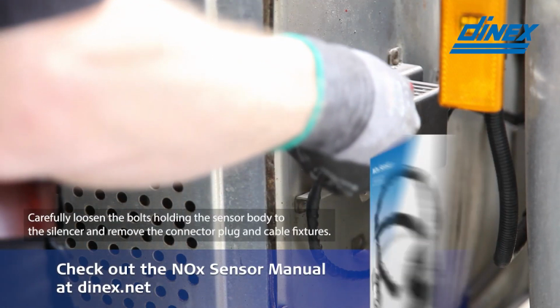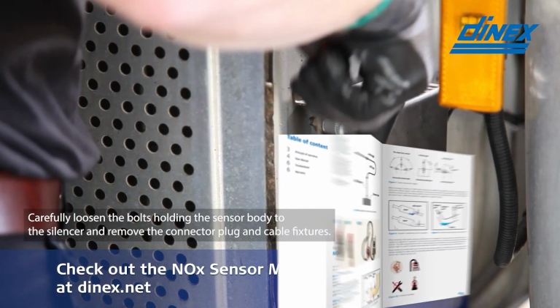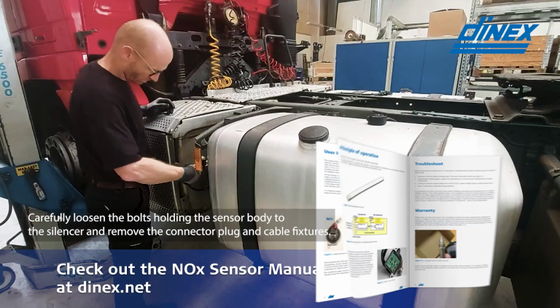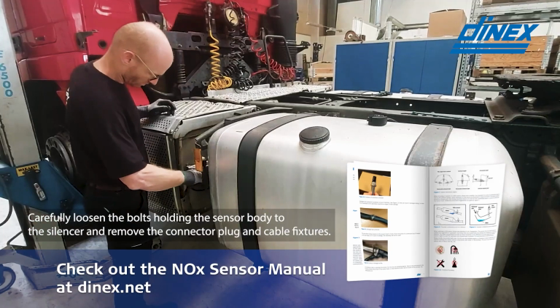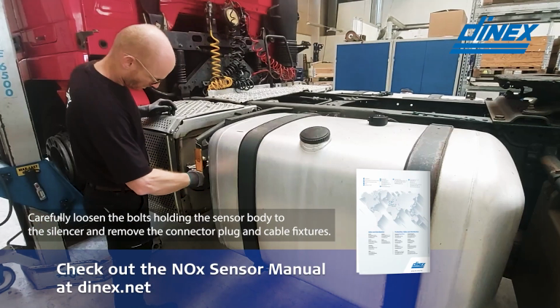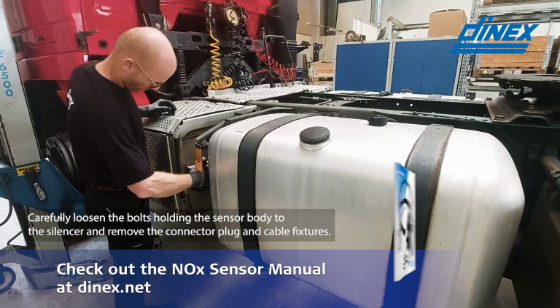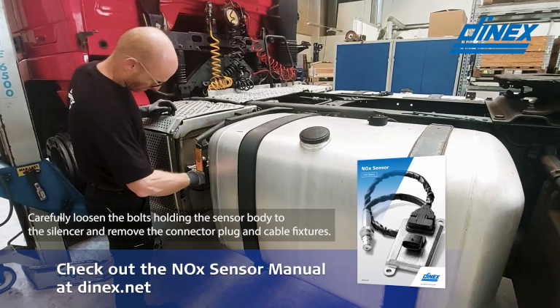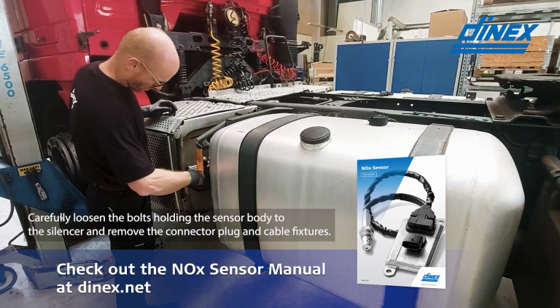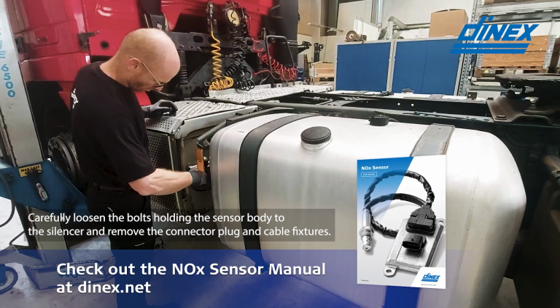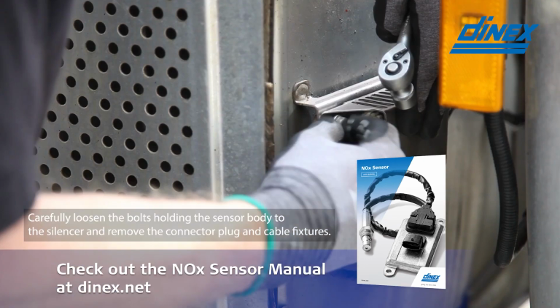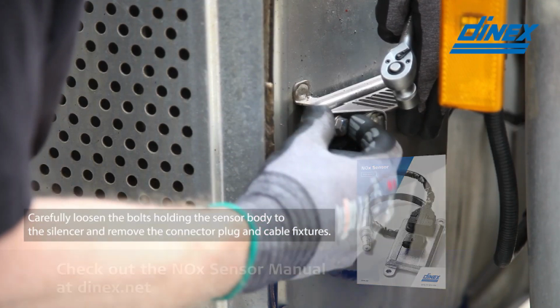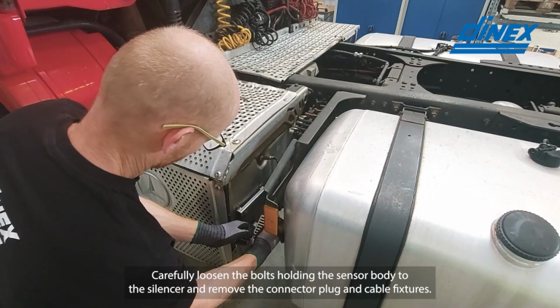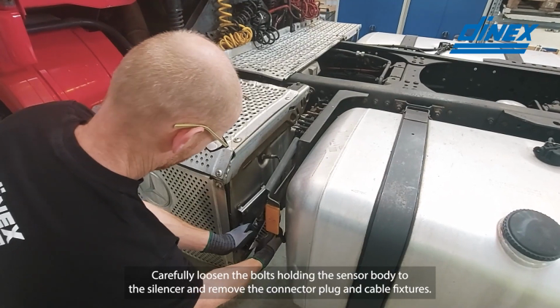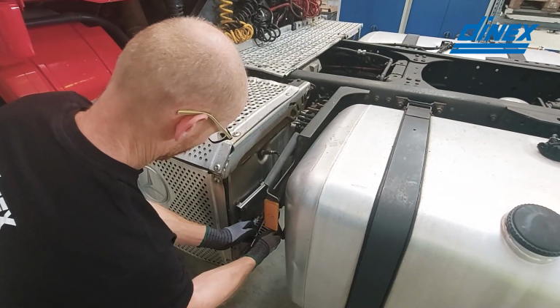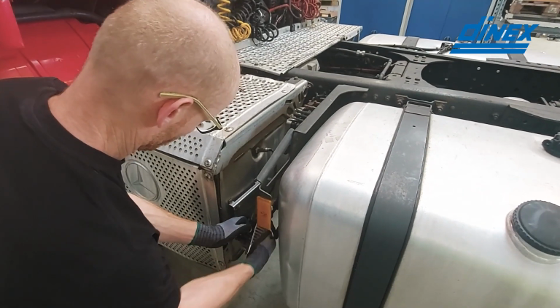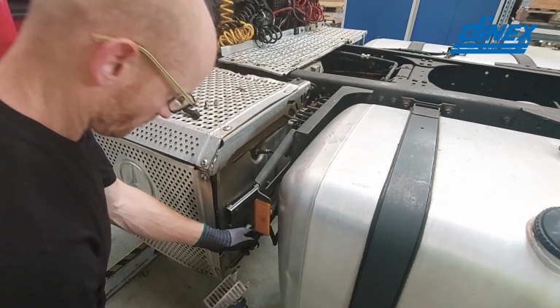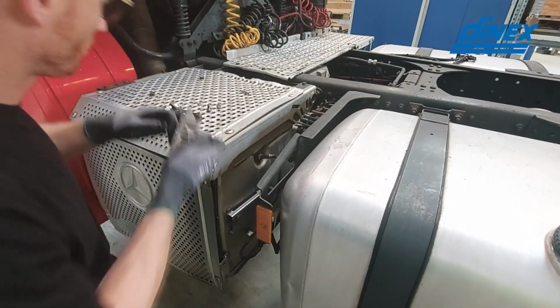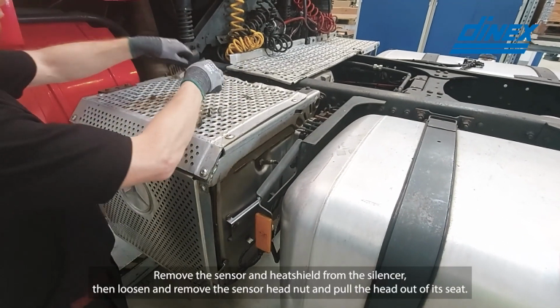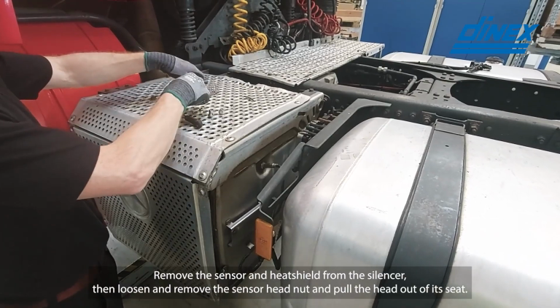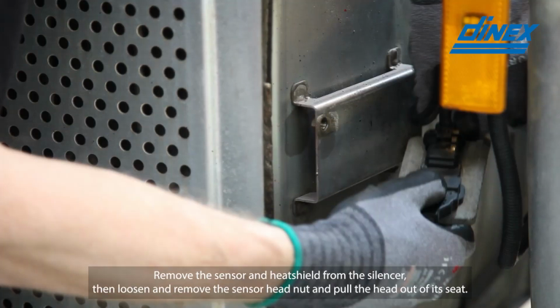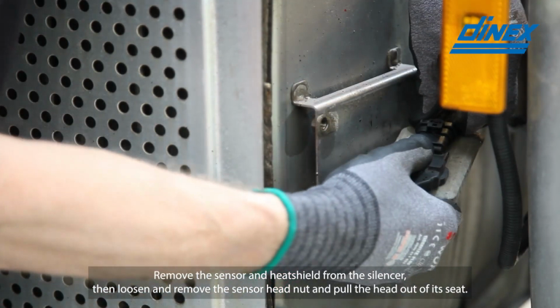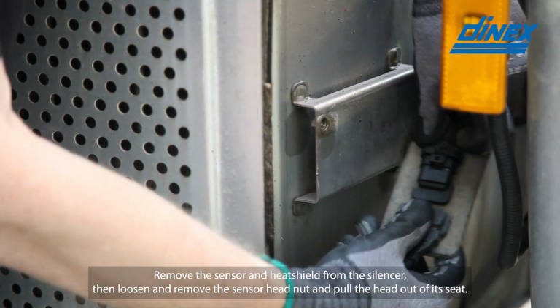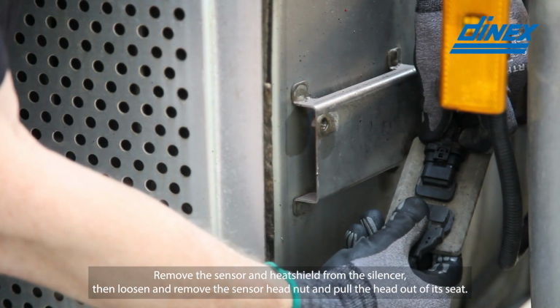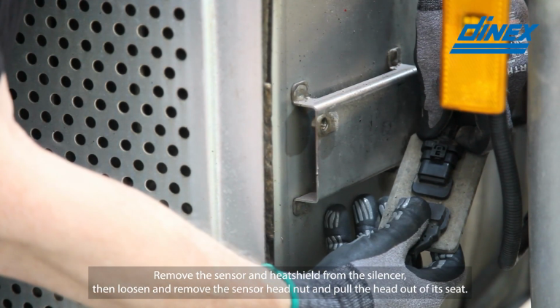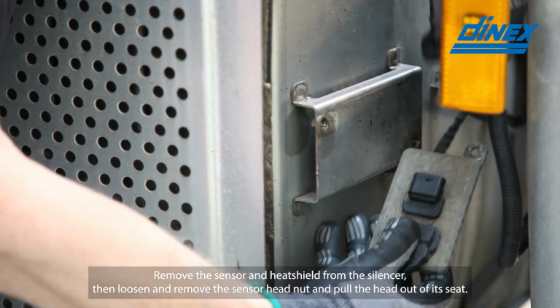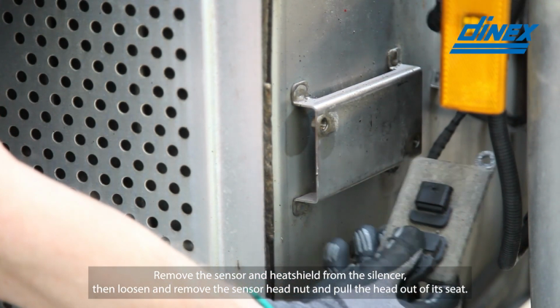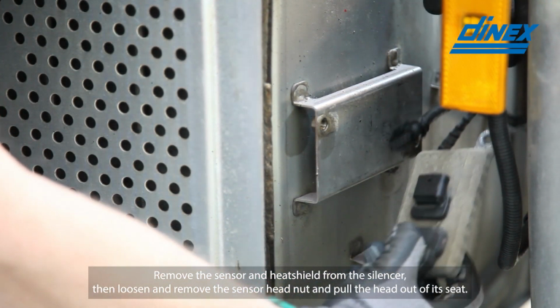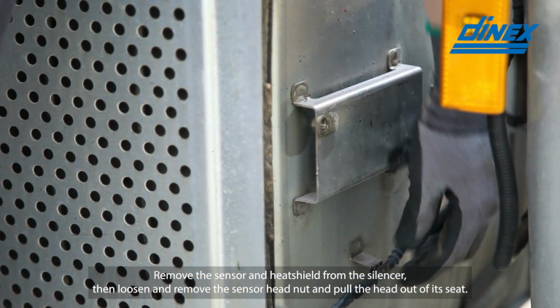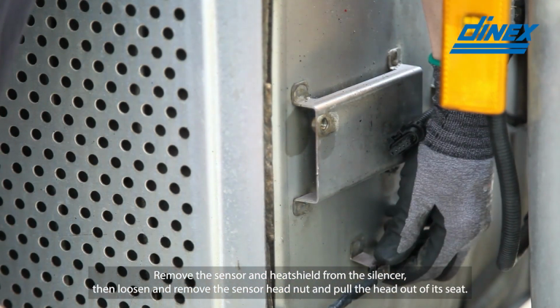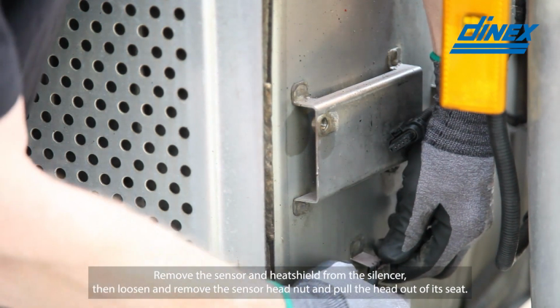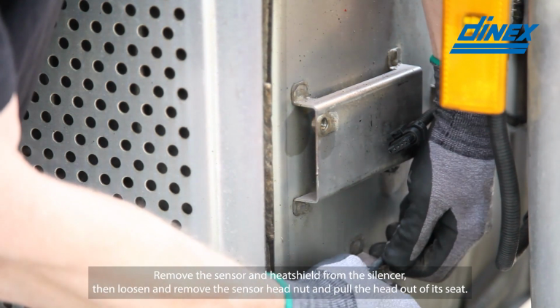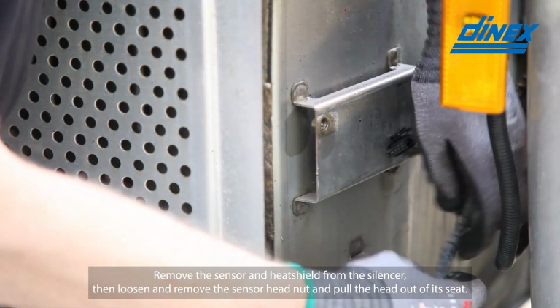Carefully loosen the bolts holding the sensor body to the silencer and remove the connector plug and cable fixtures. Remove the sensor and heat shield from the silencer, then loosen and remove the sensor head nut and pull the head out of its seat.